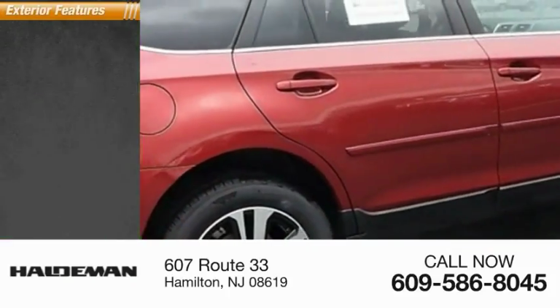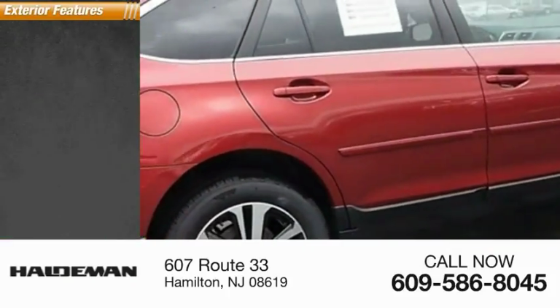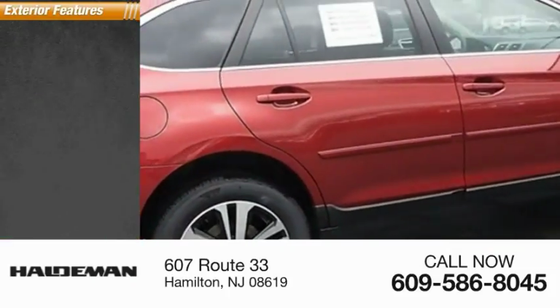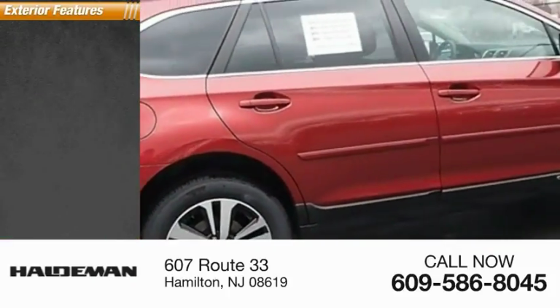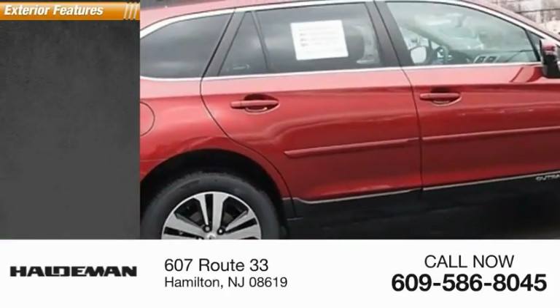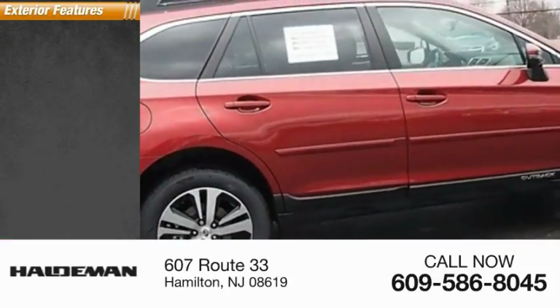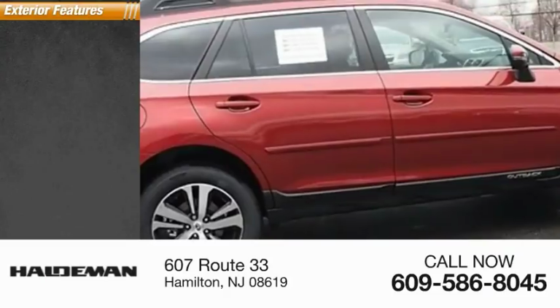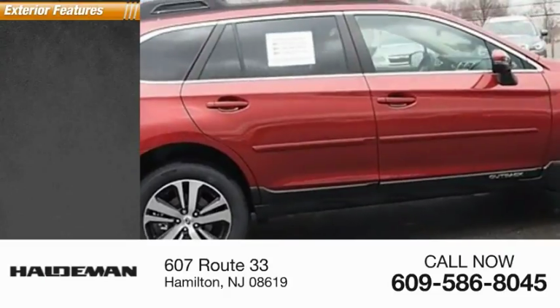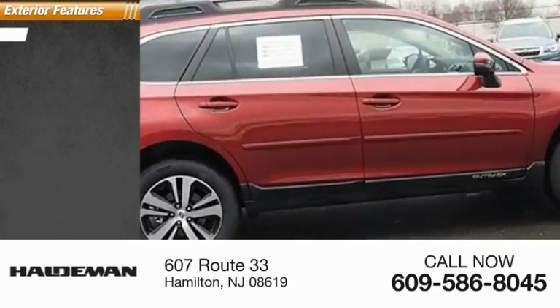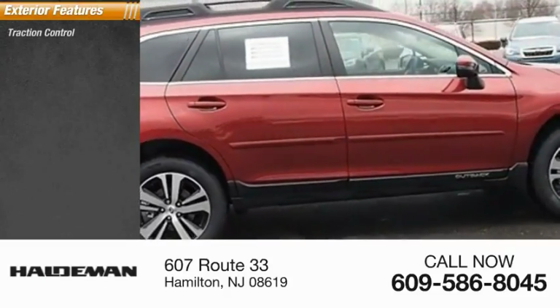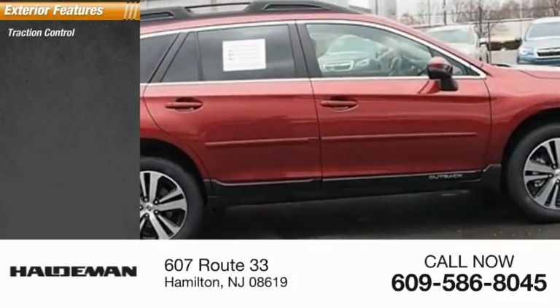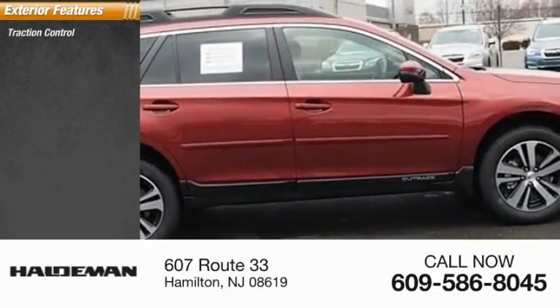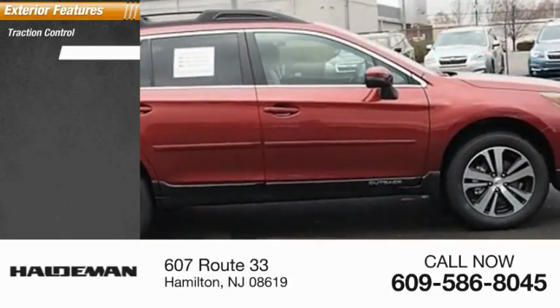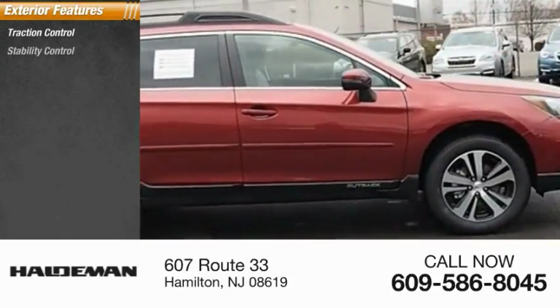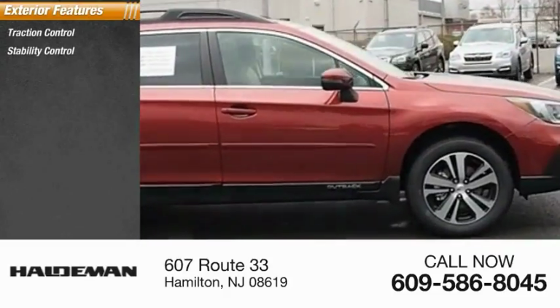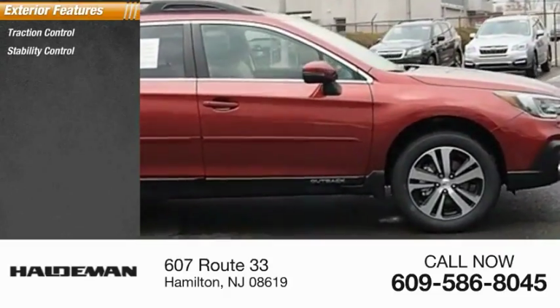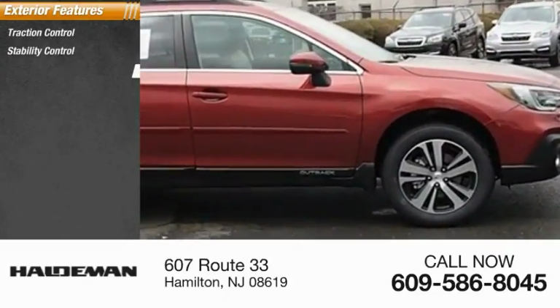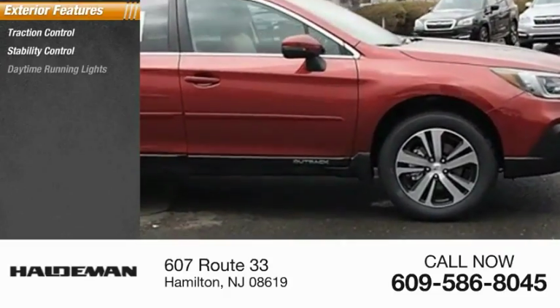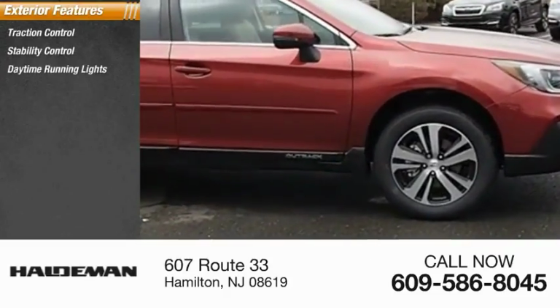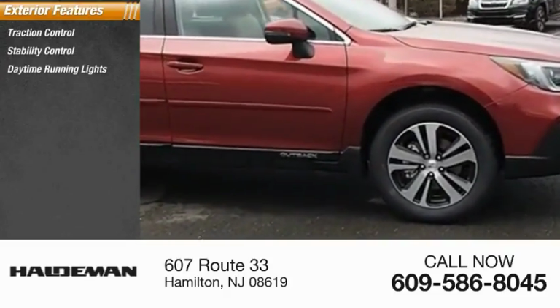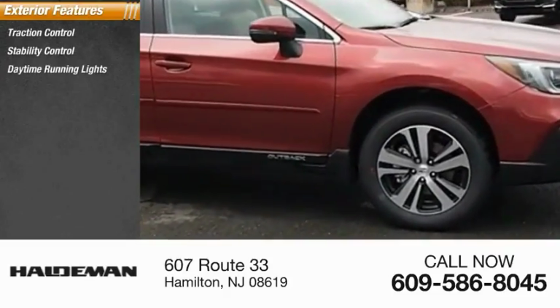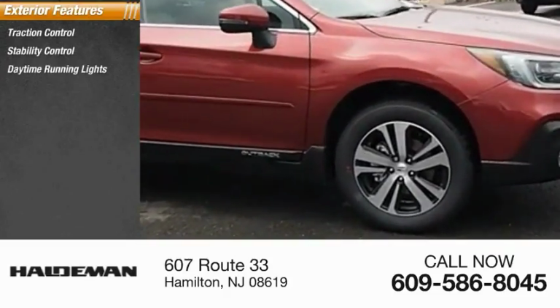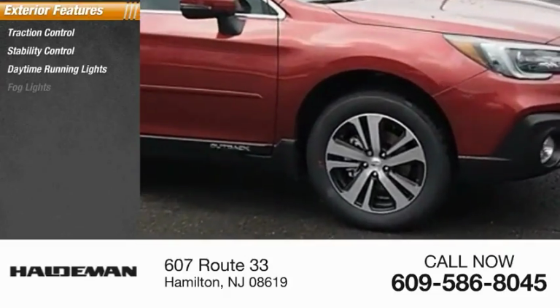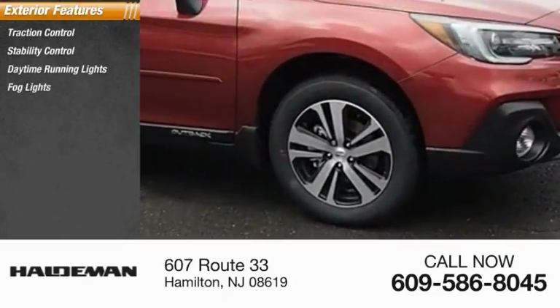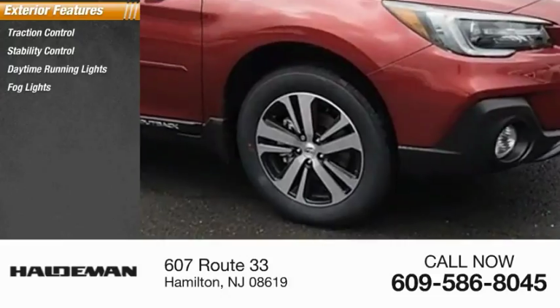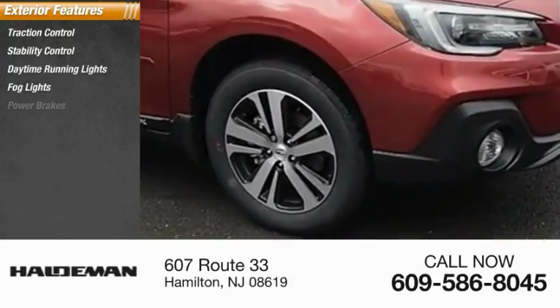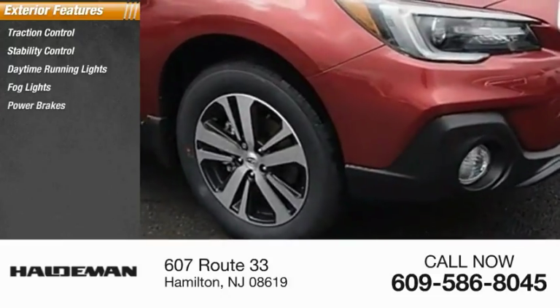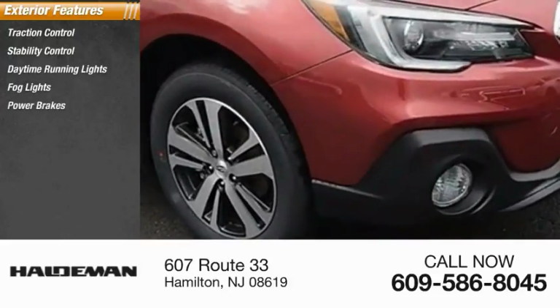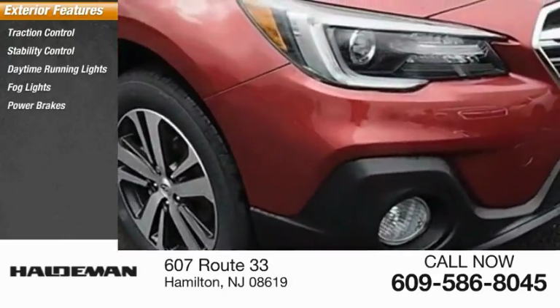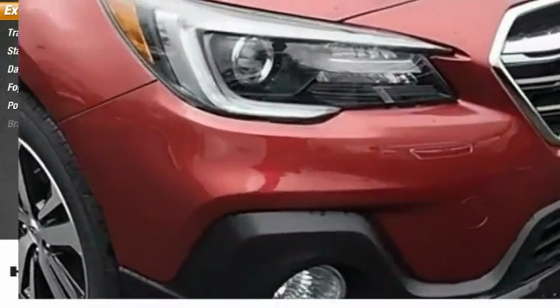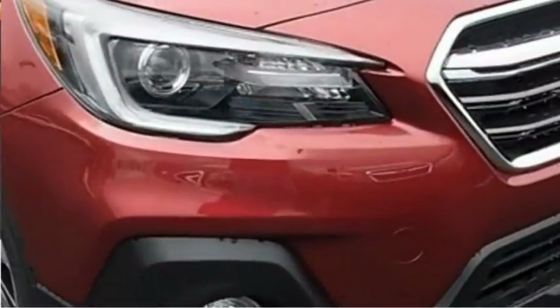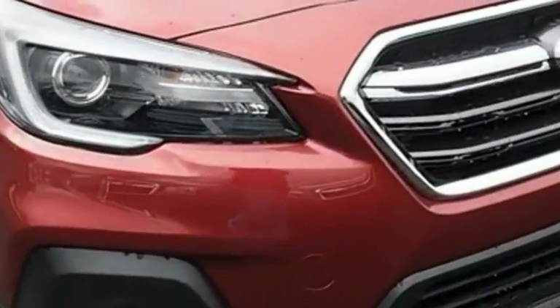Here are some of this vehicle's great options: traction control, stability control, daytime running lights, fog lights, power brakes, and braking assist.